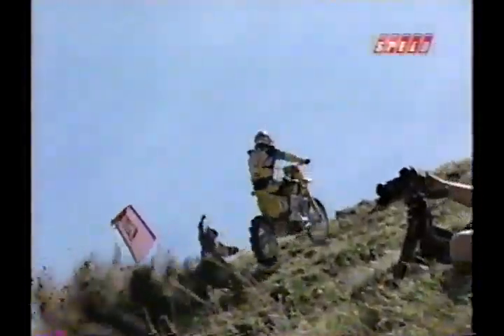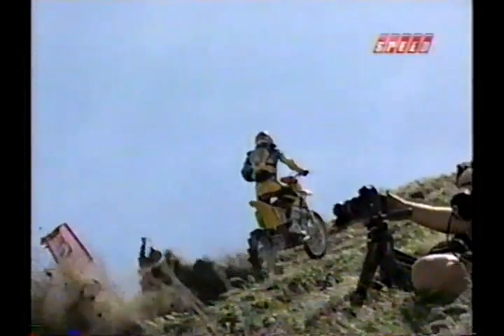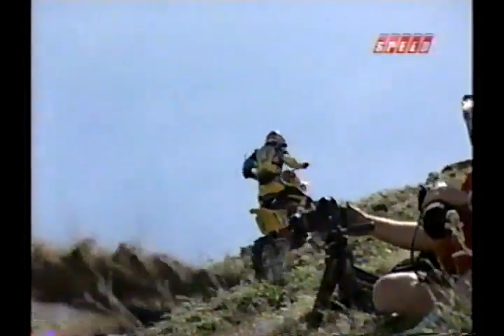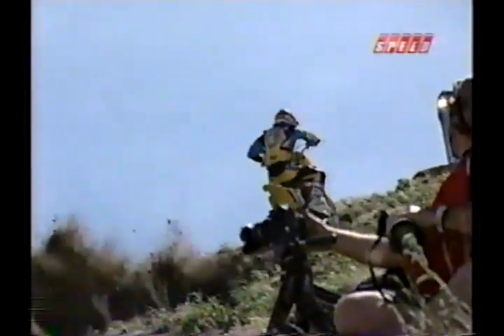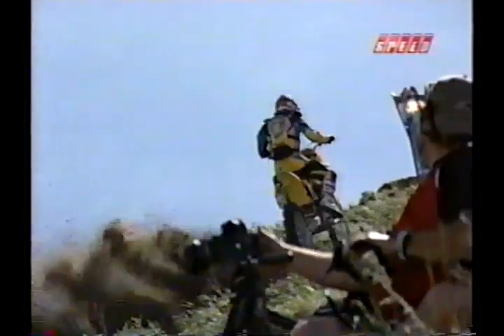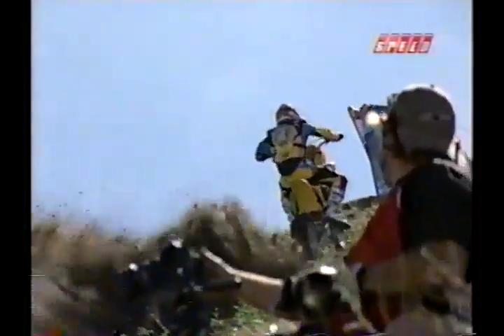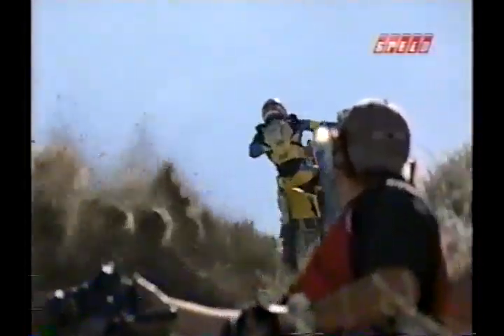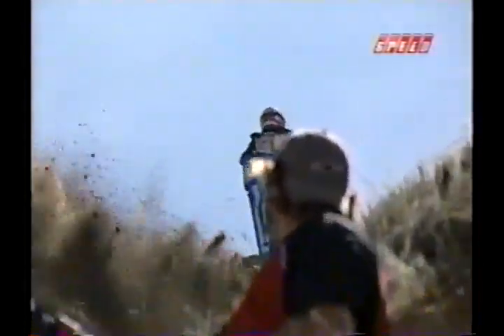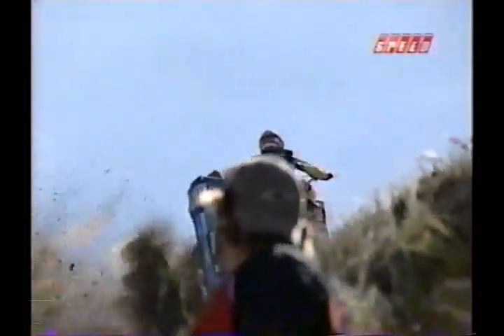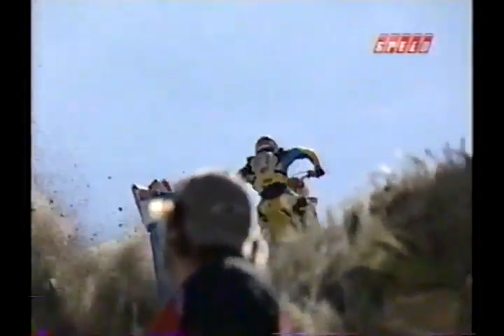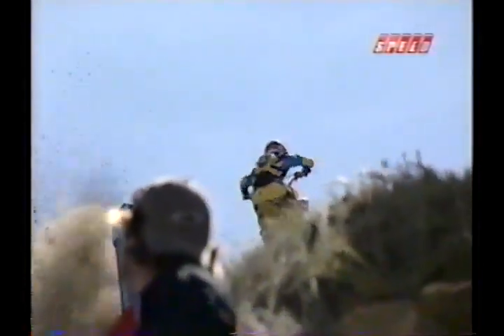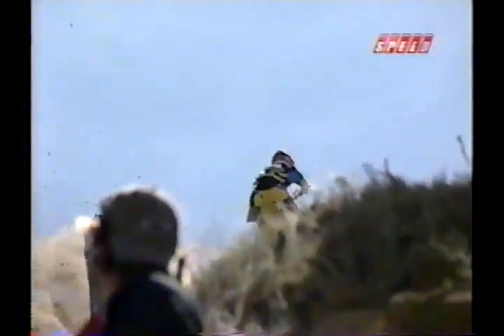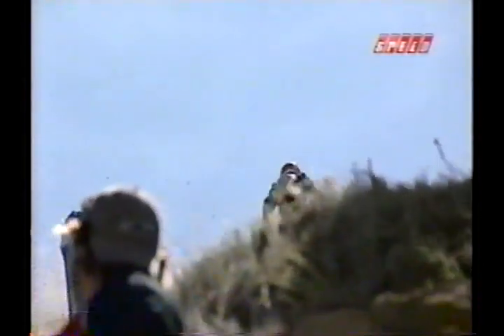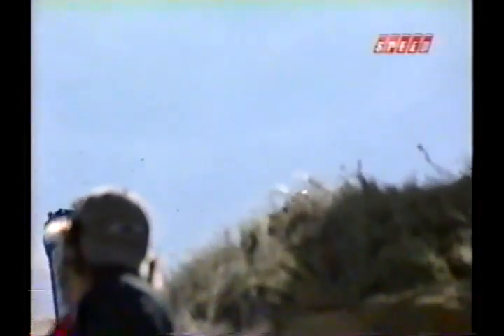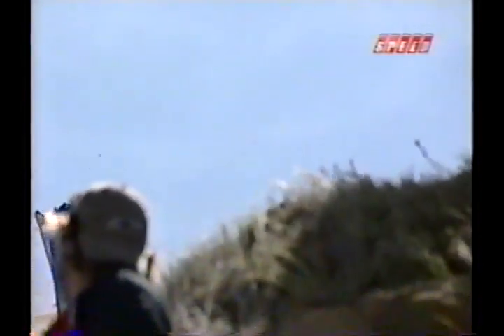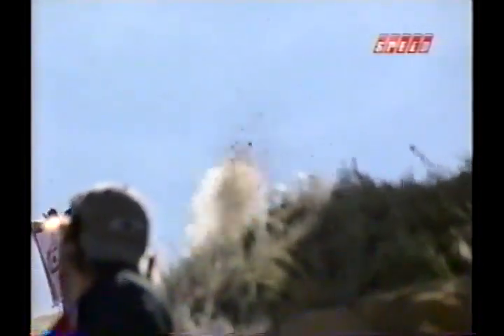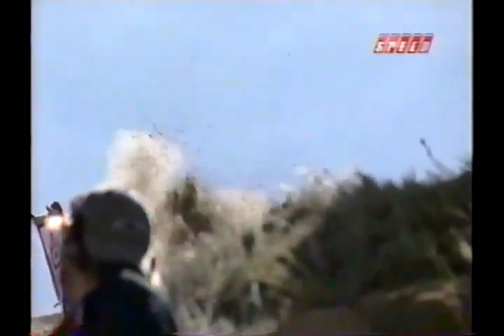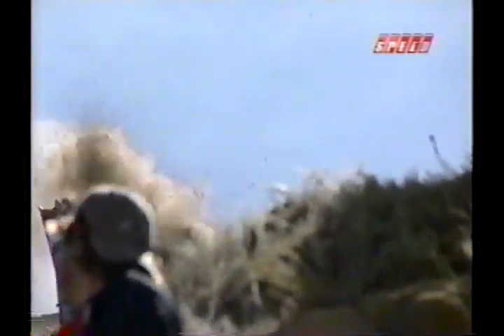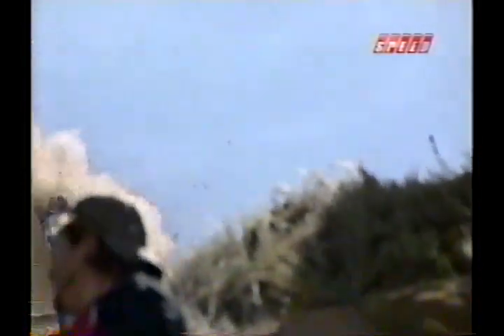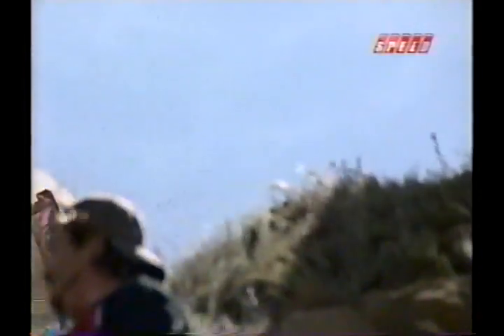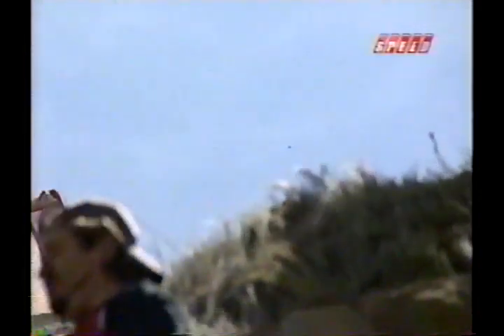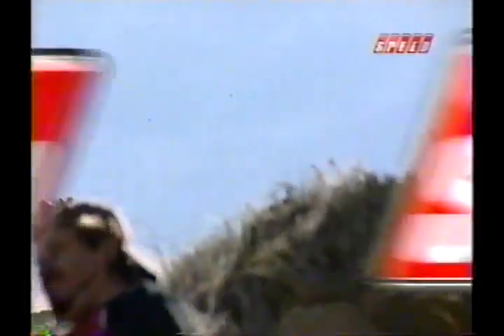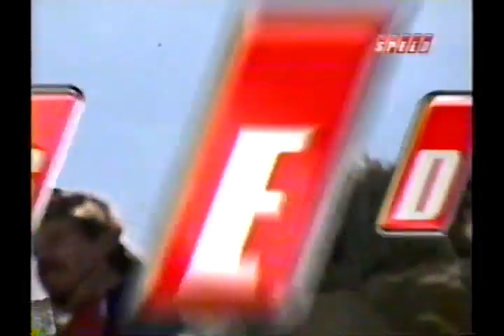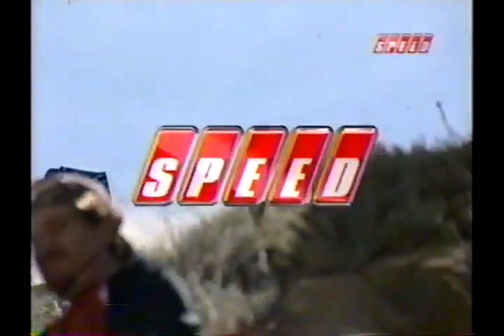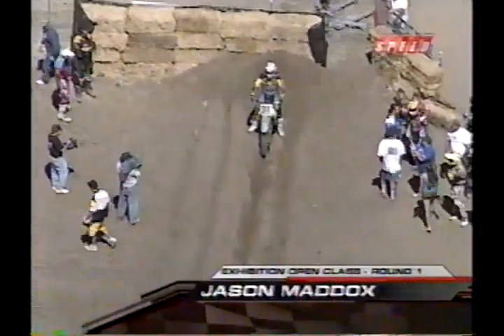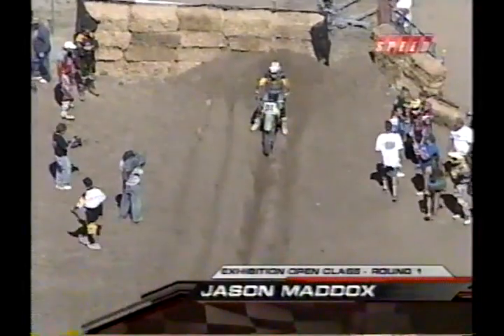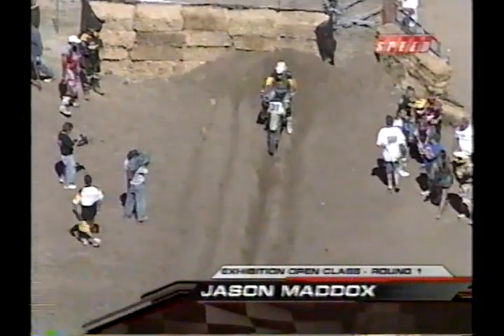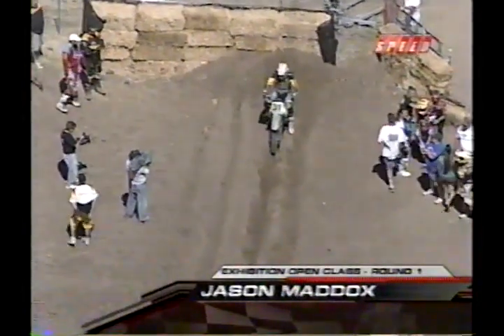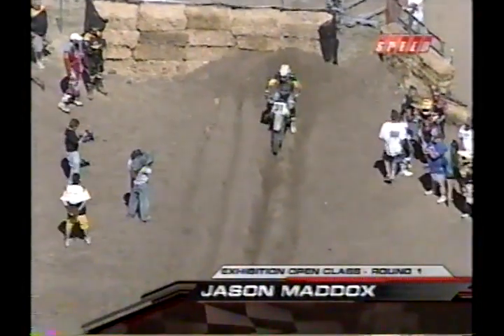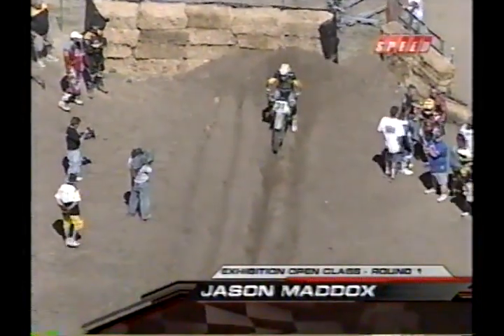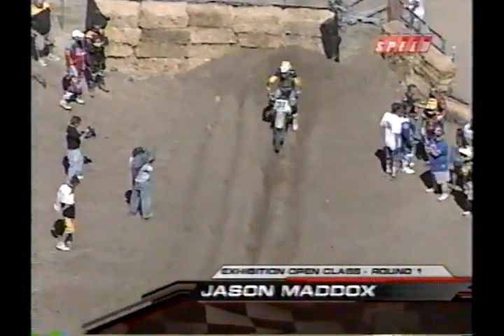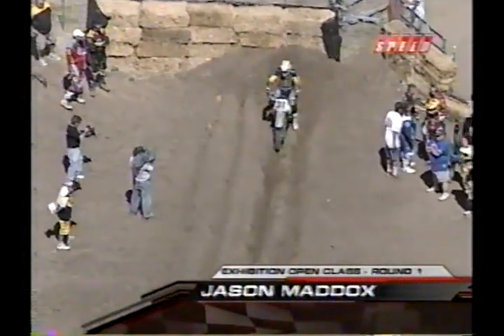His father and grandfather, both former national champions. And needless to say, he is a chip off the old block. Next up, Jason Maddox.